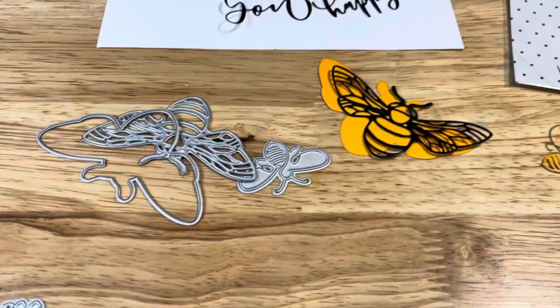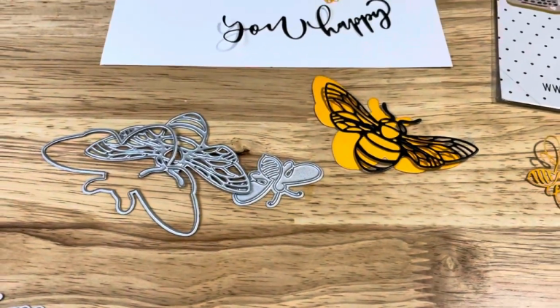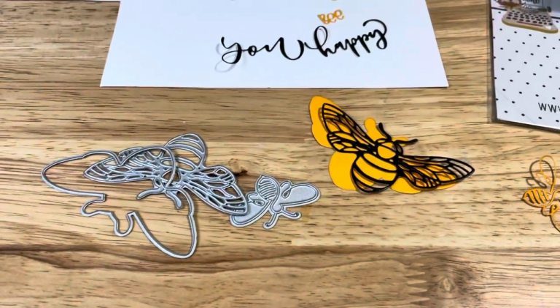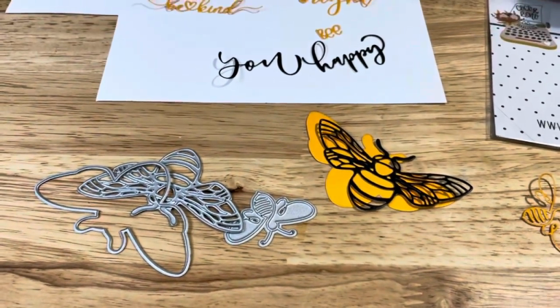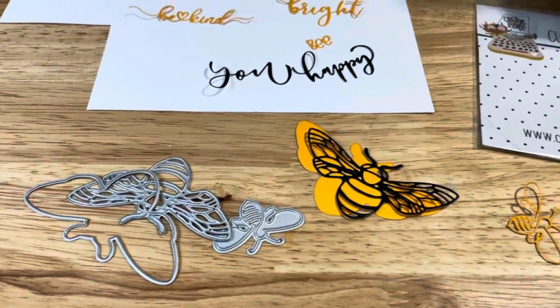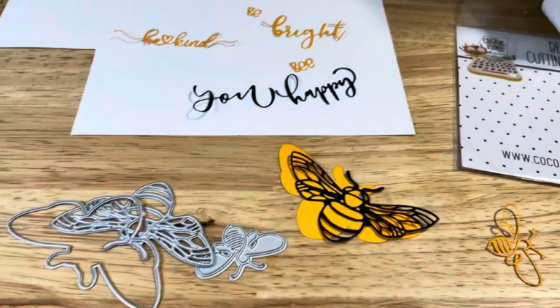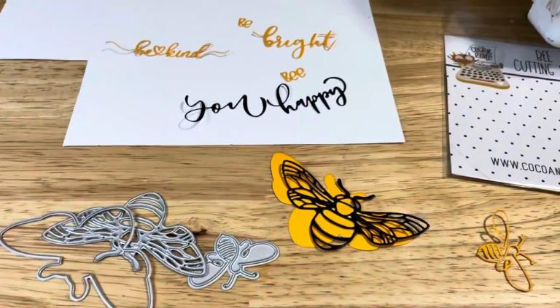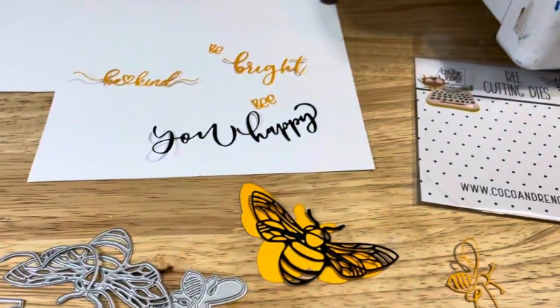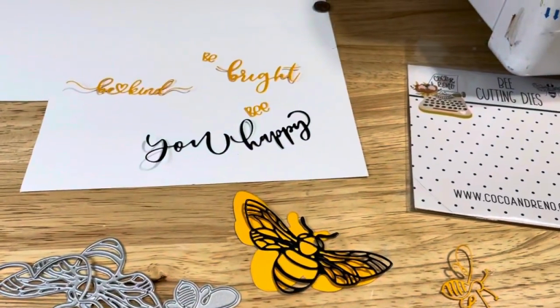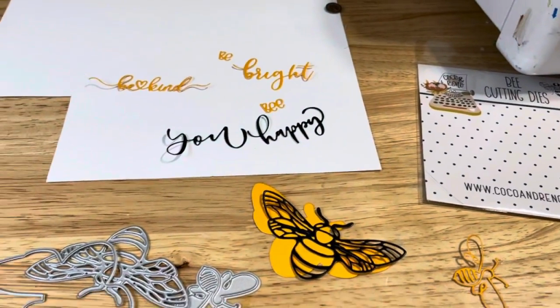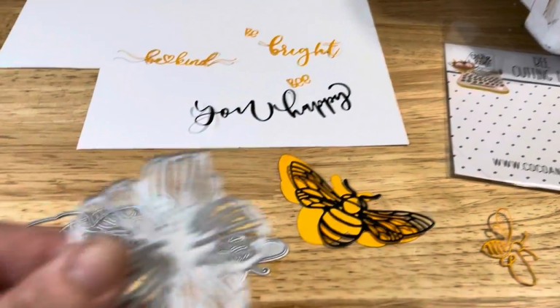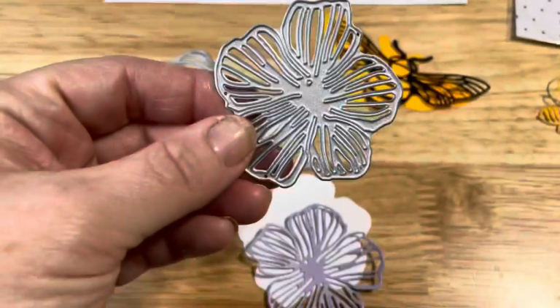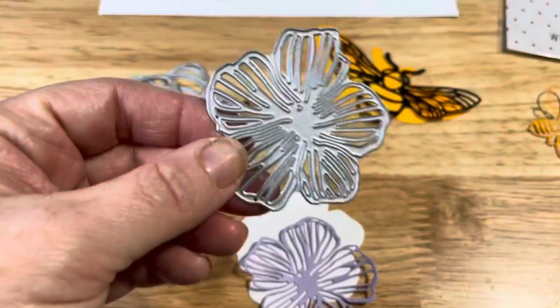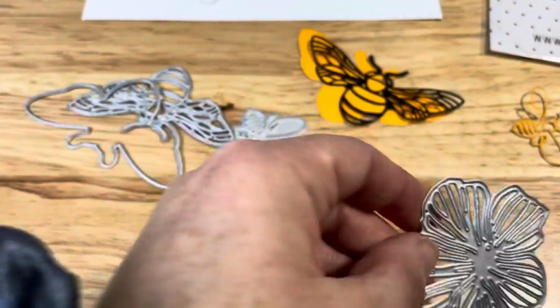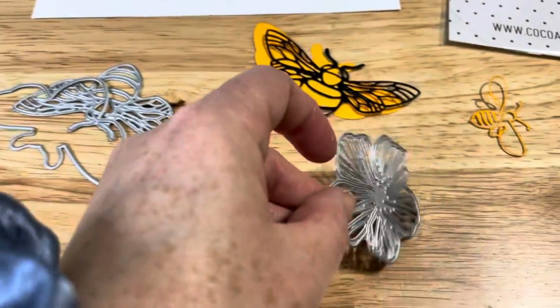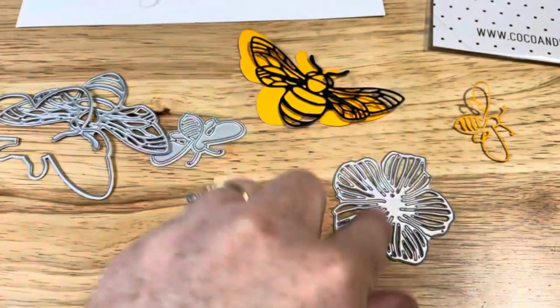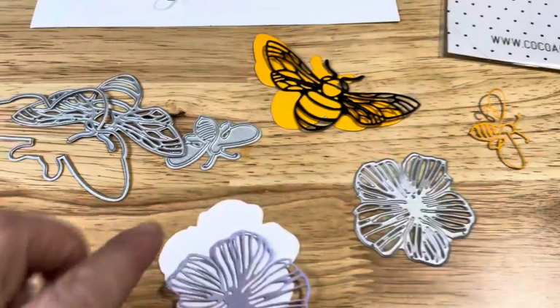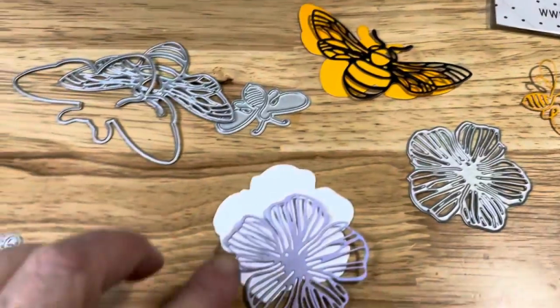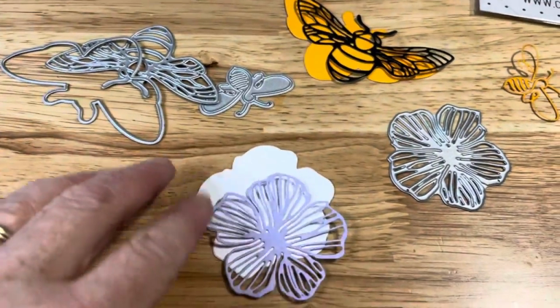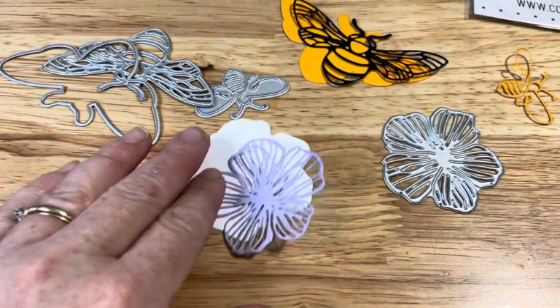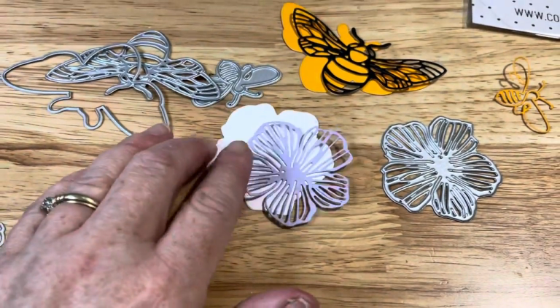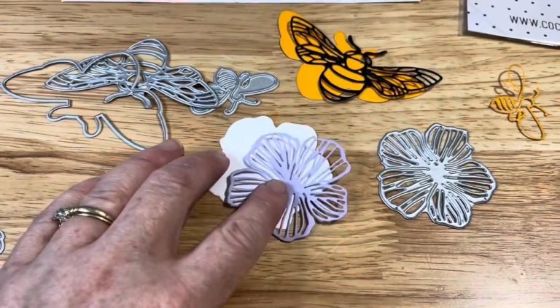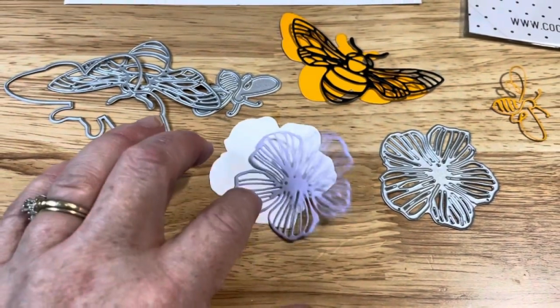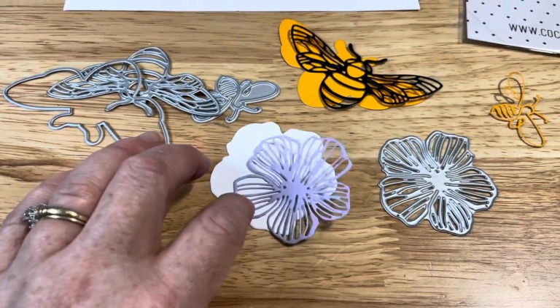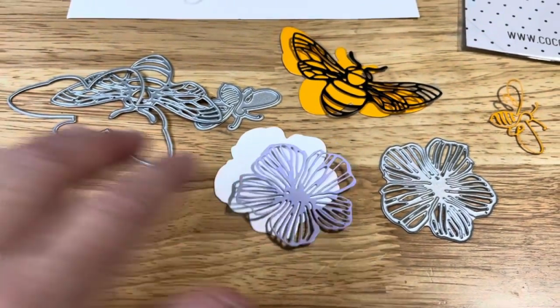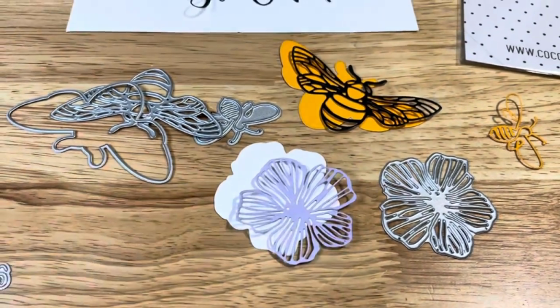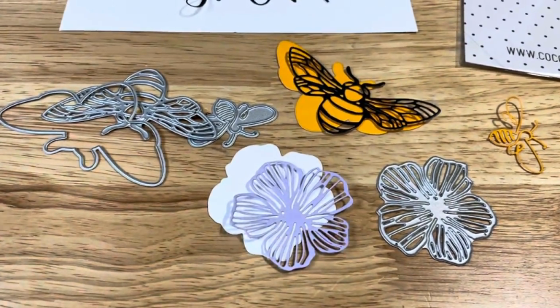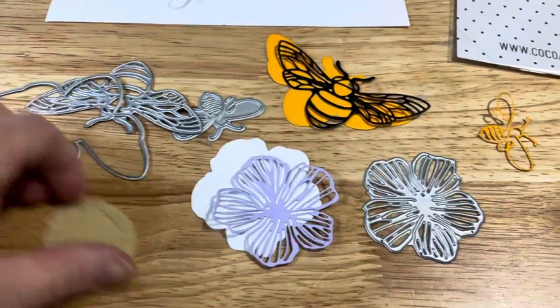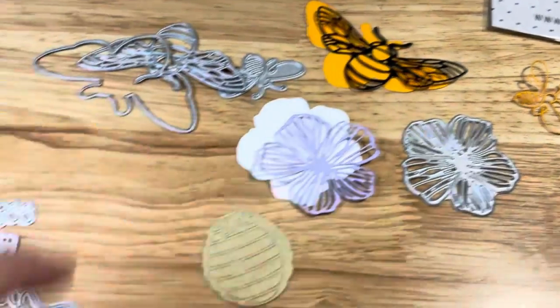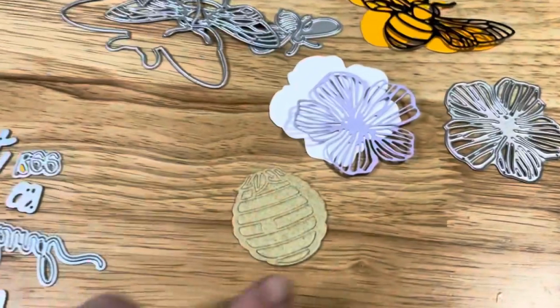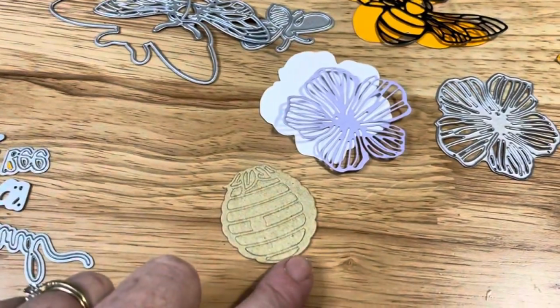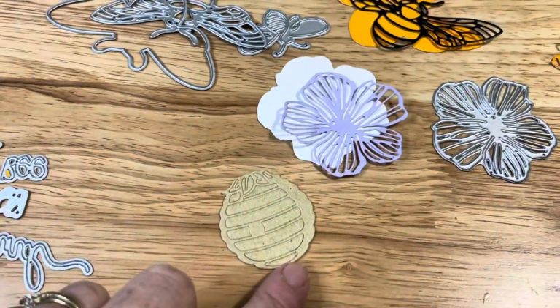There is this flower and there's a layering piece that comes with it, so those are those two pieces cut out. There is also this fun beehive.